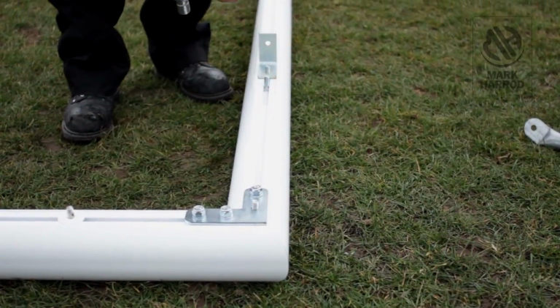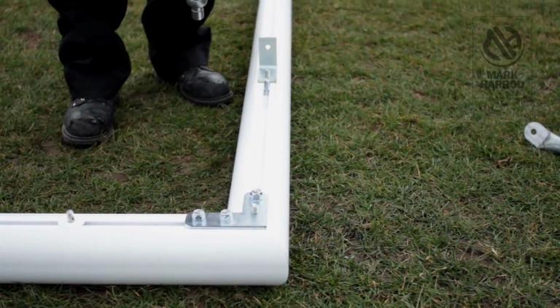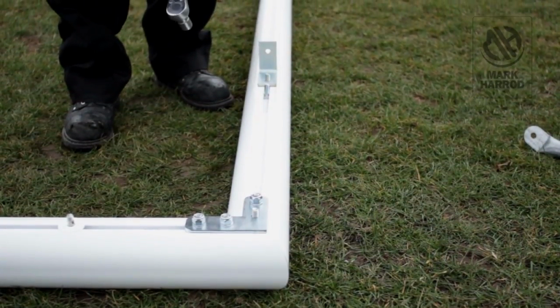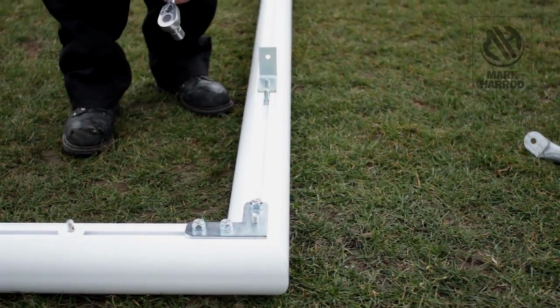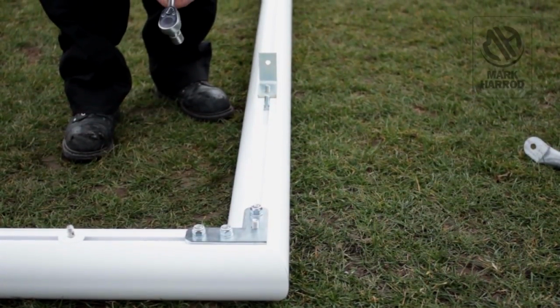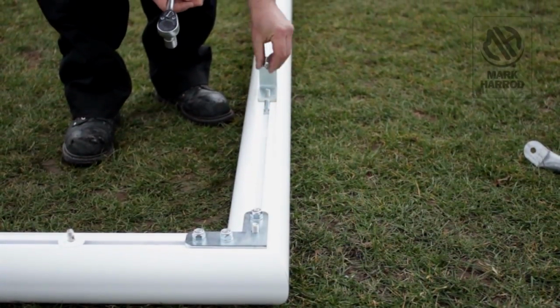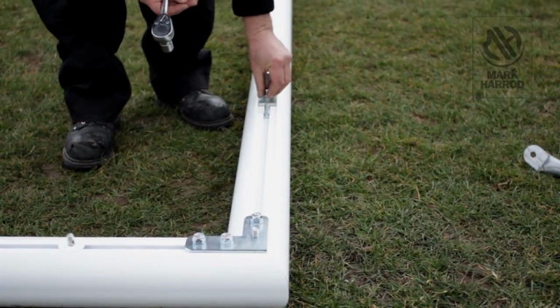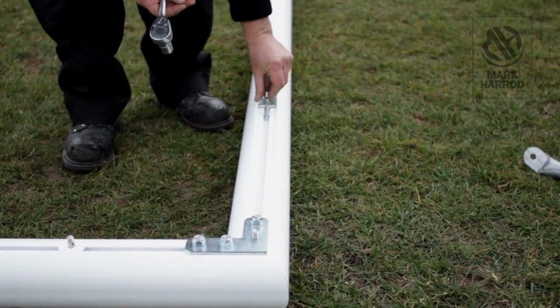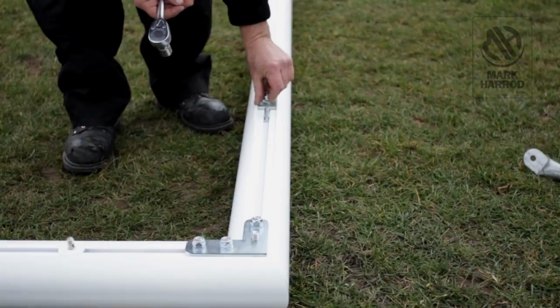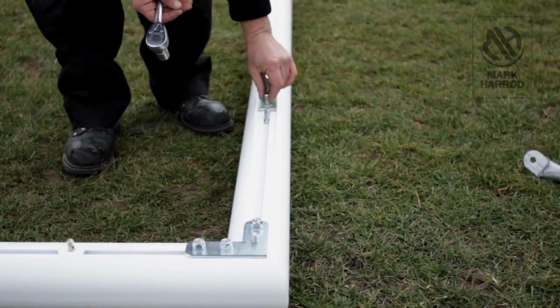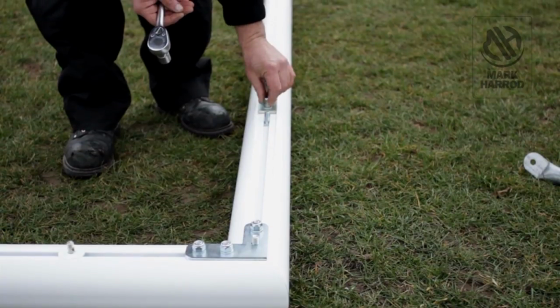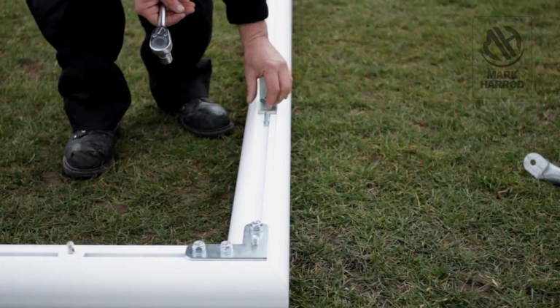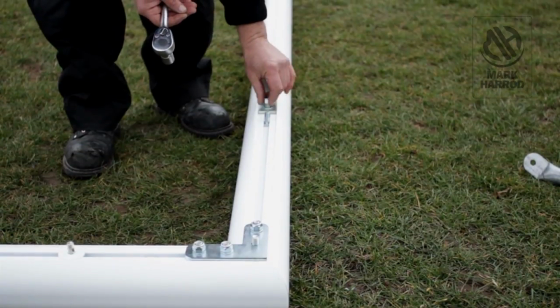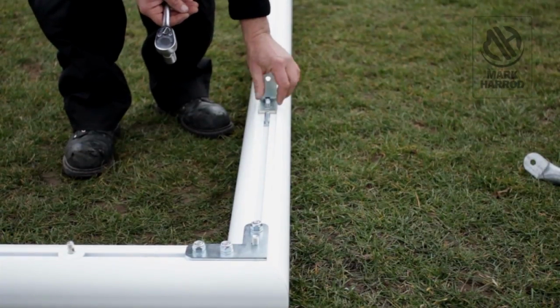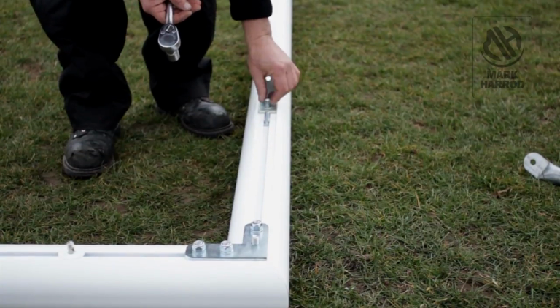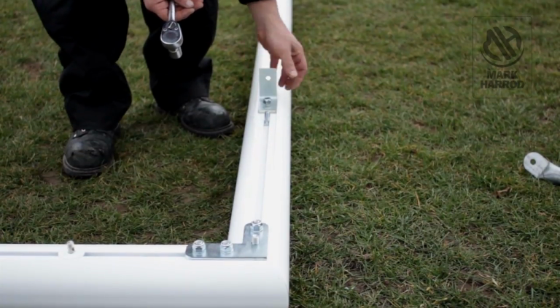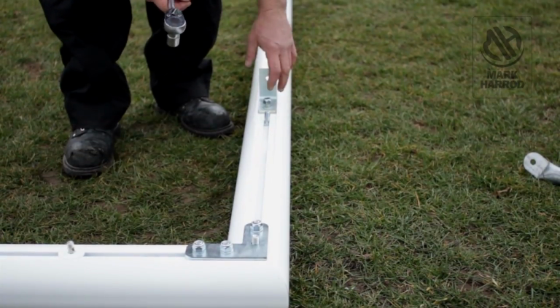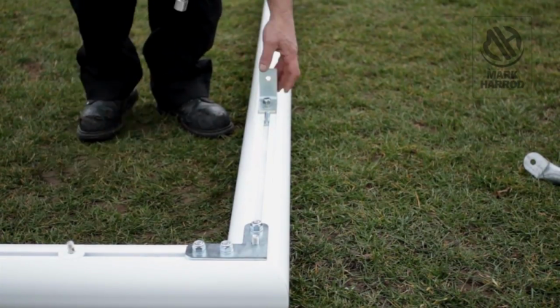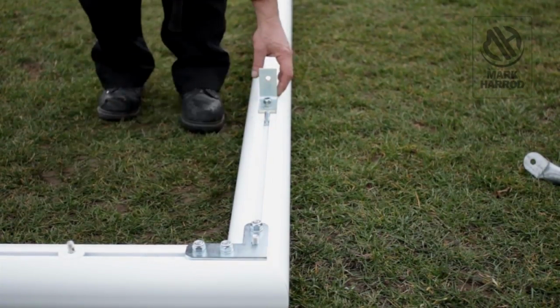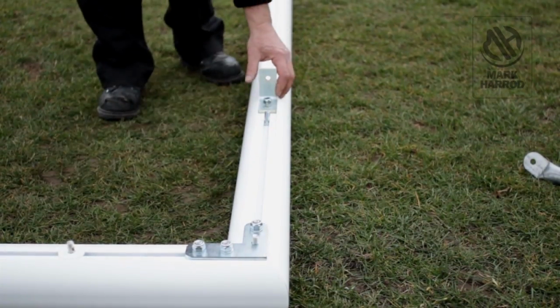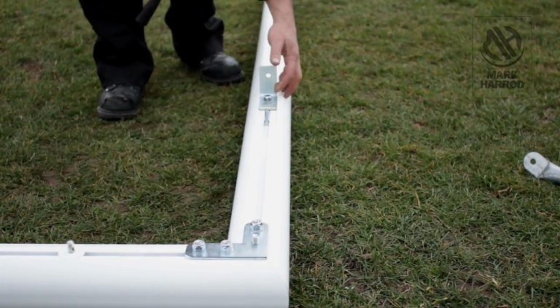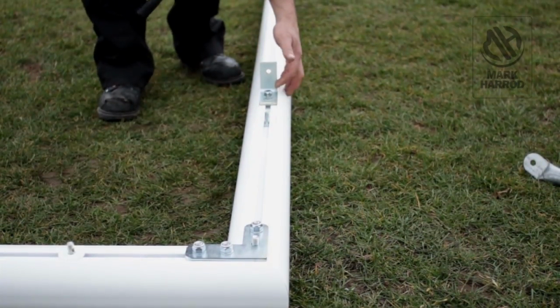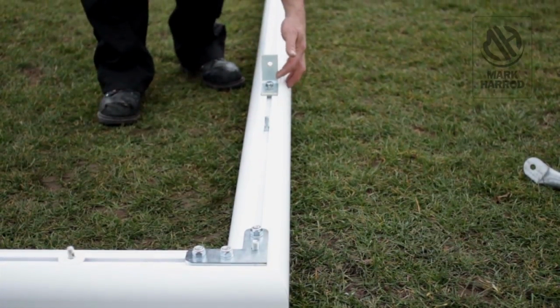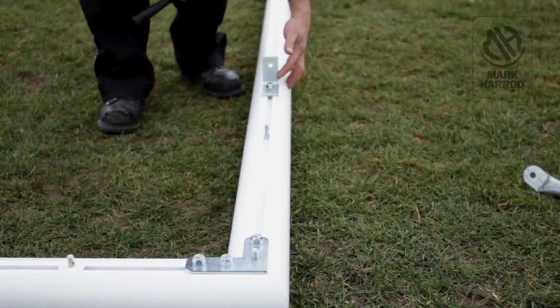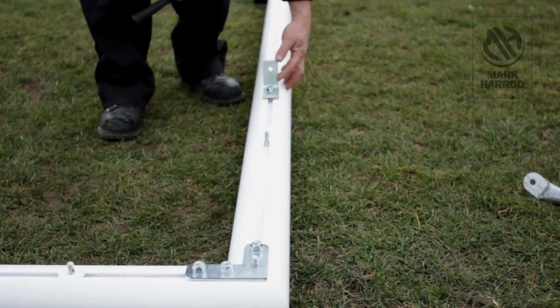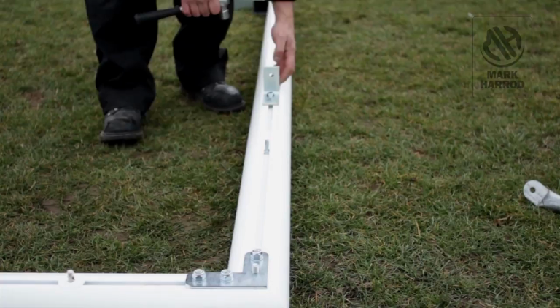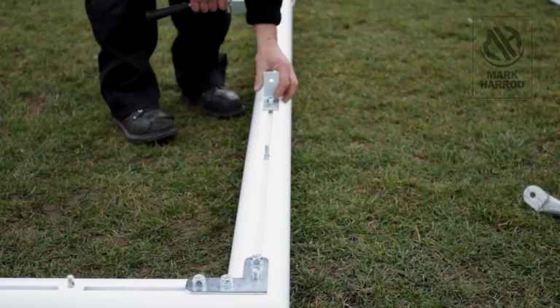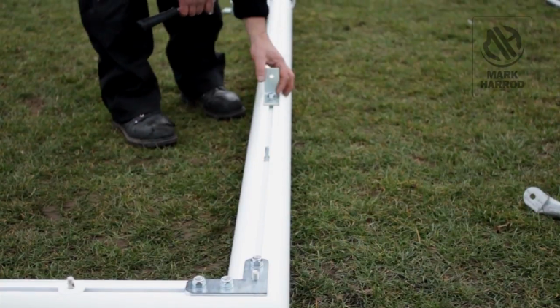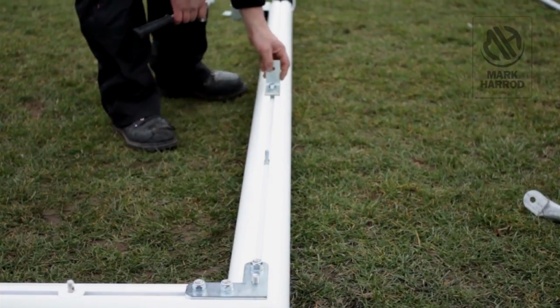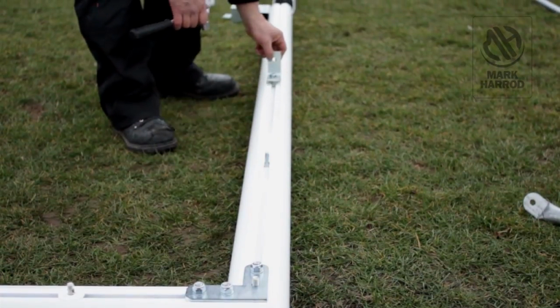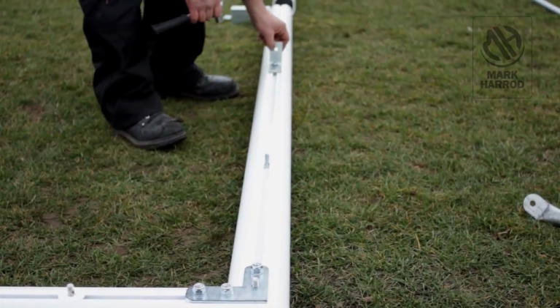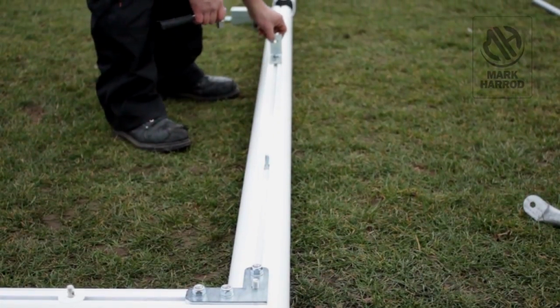Attach the 90 degree angle bracket to the furthest T-bolt on the upright and position it about halfway down. Tighten using a 10mm nut and a 10mm washer.